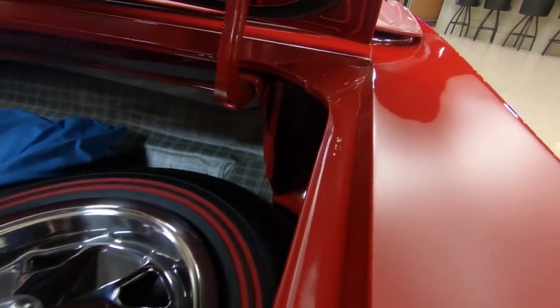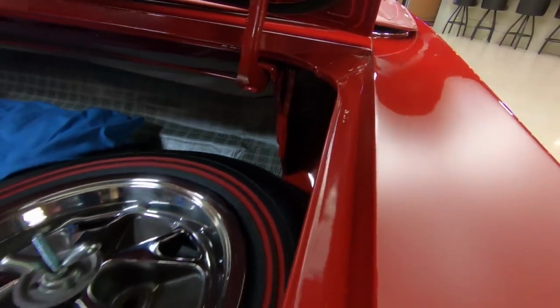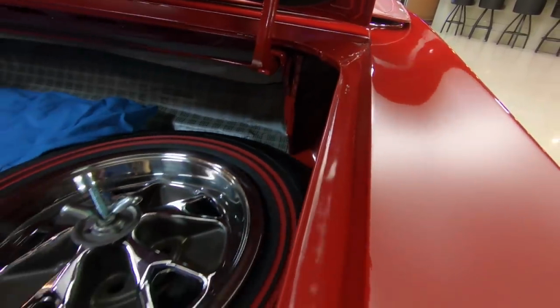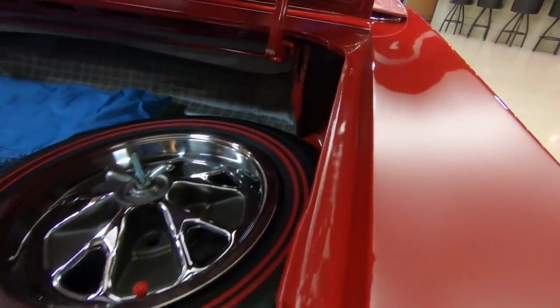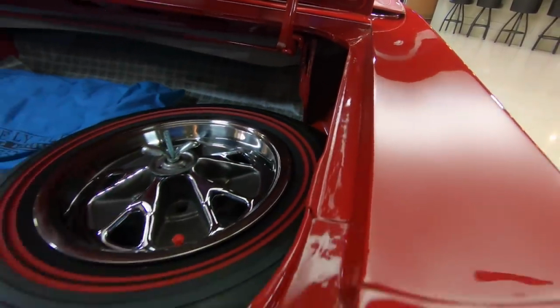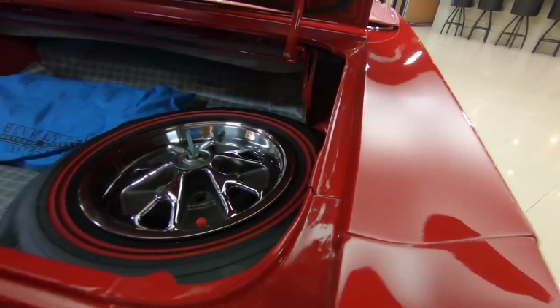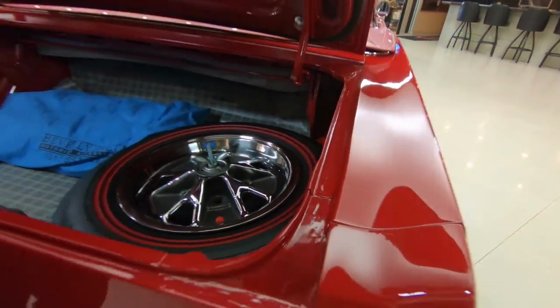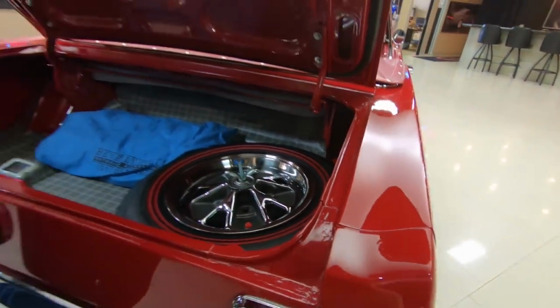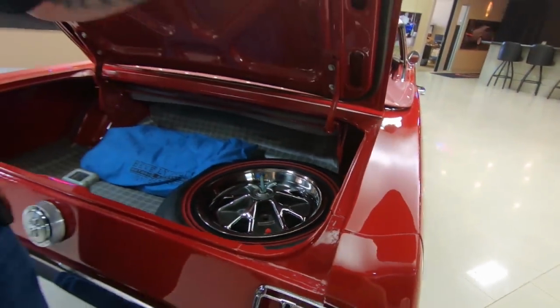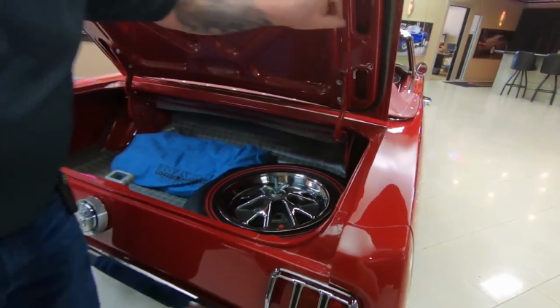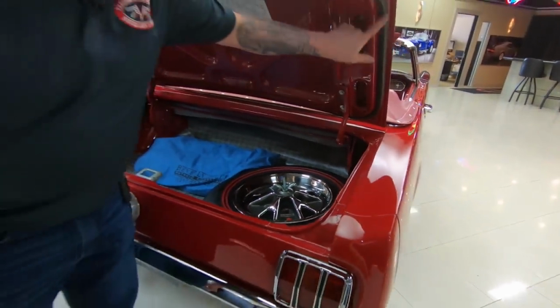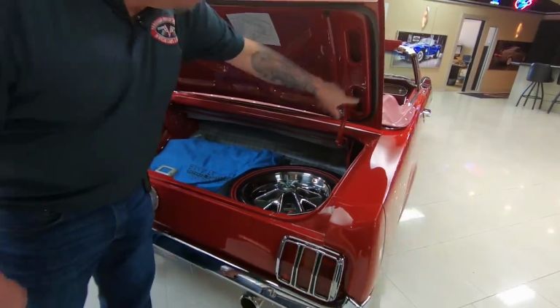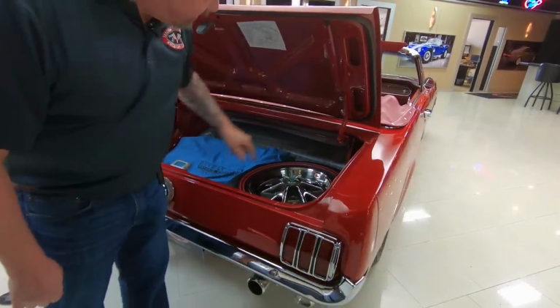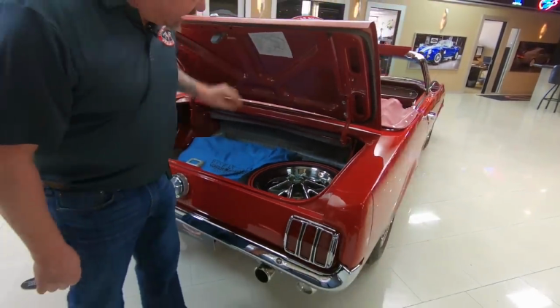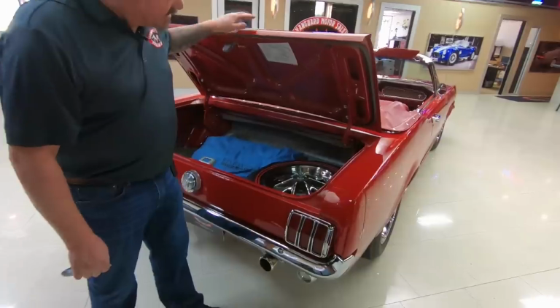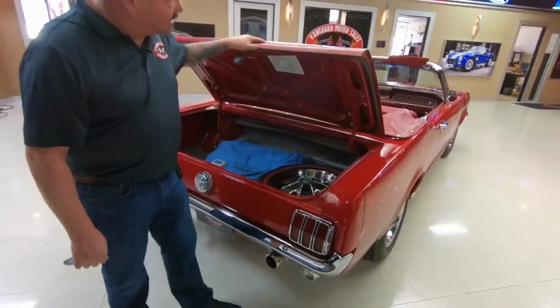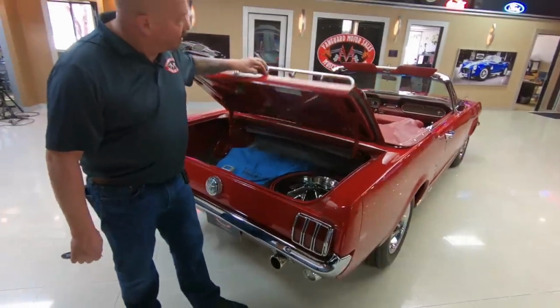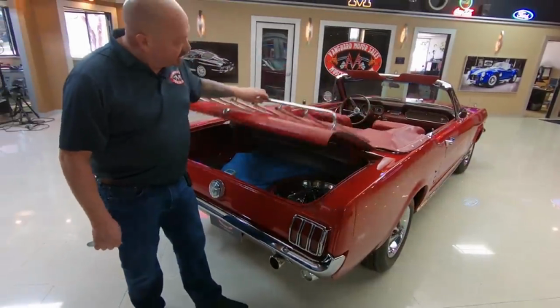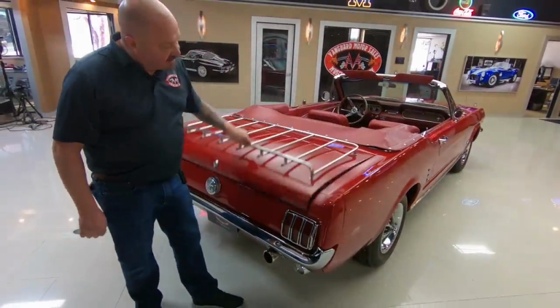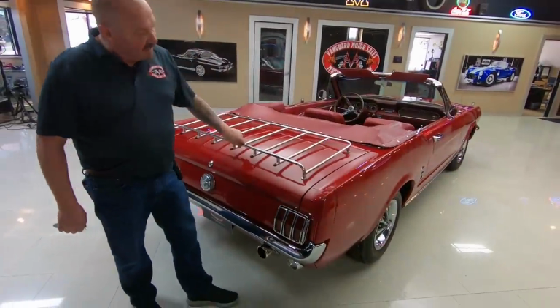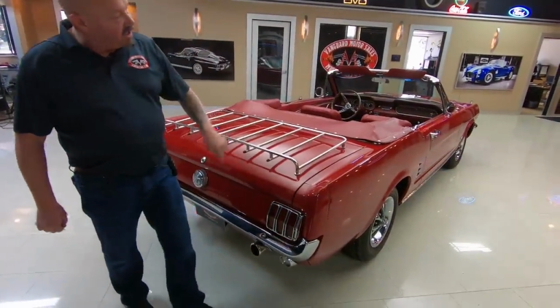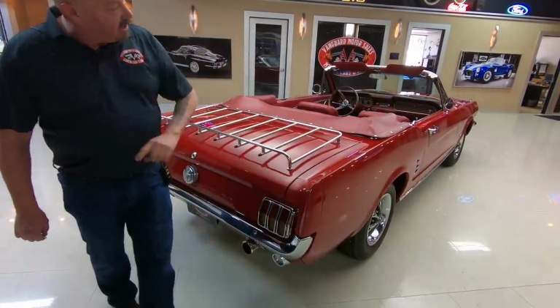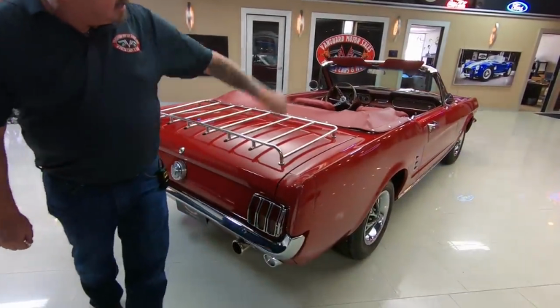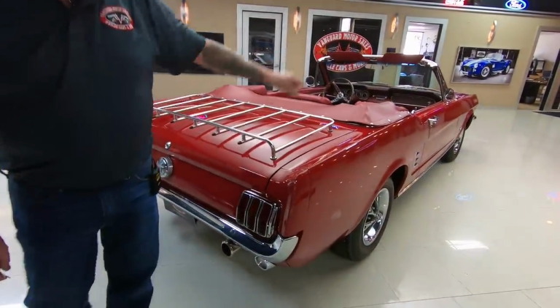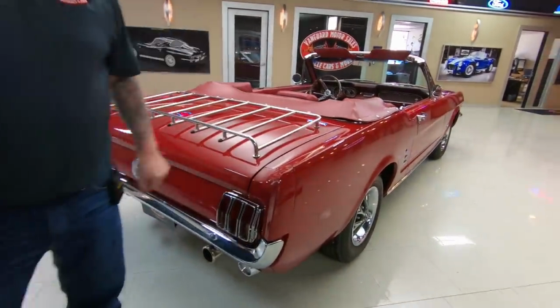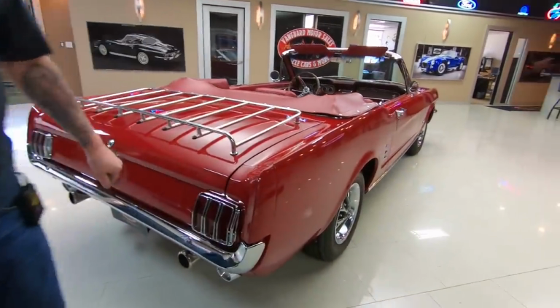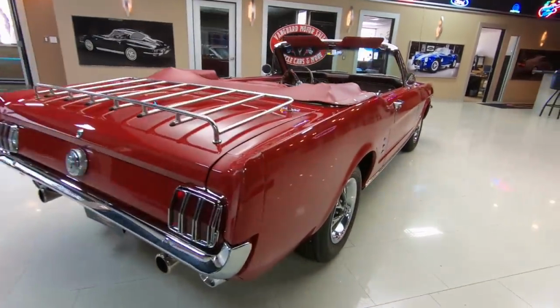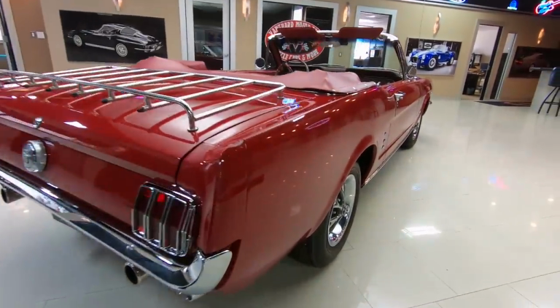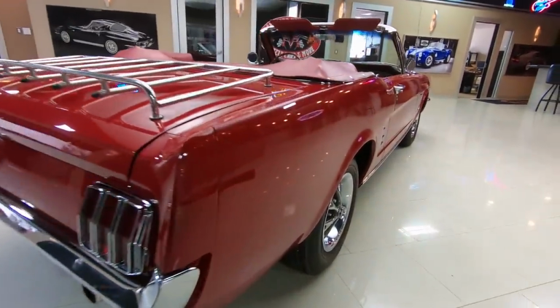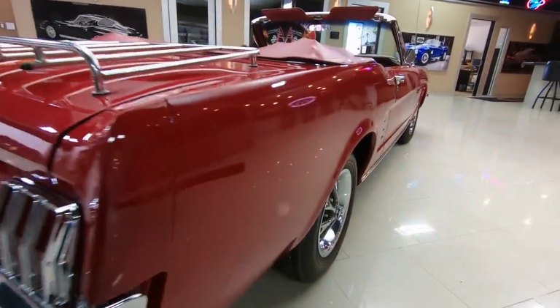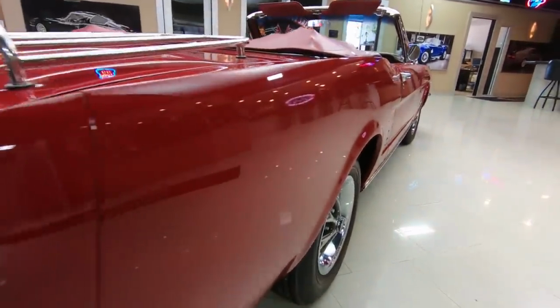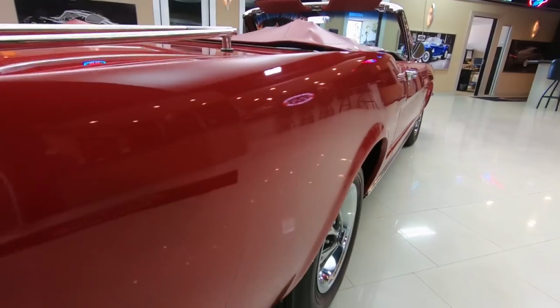The lips here on the deck lid are looking good, the rubber's been replaced. Everything's painted up looking sweet, even the bottom side of the deck lid looks good. When you look down the side of the car, she's beautiful — straight as an arrow.